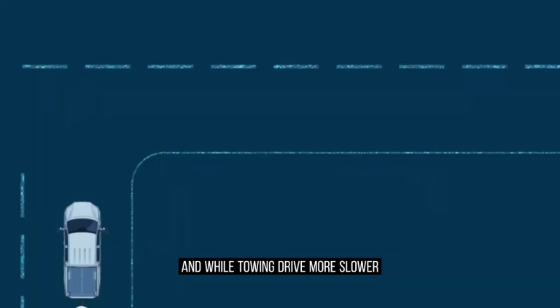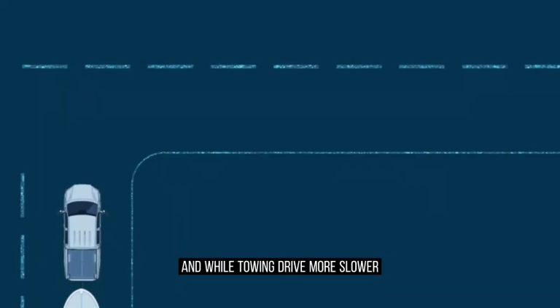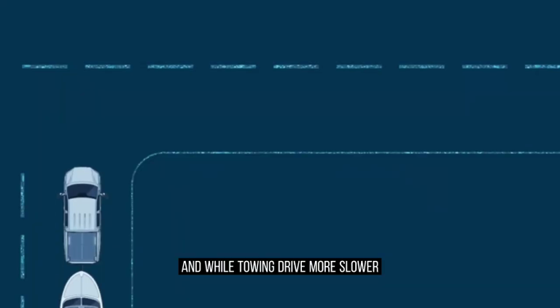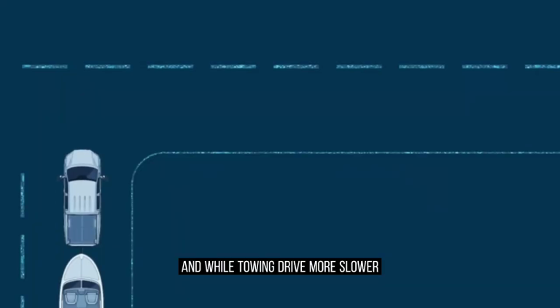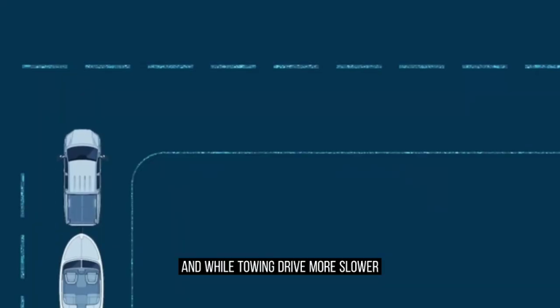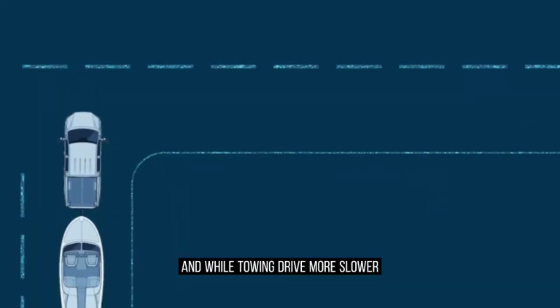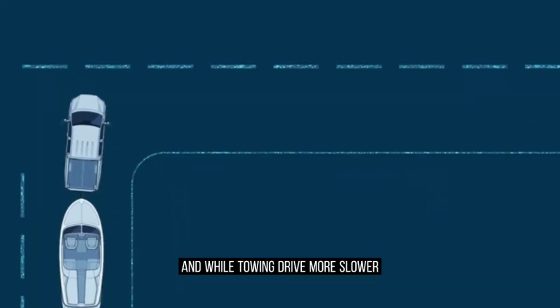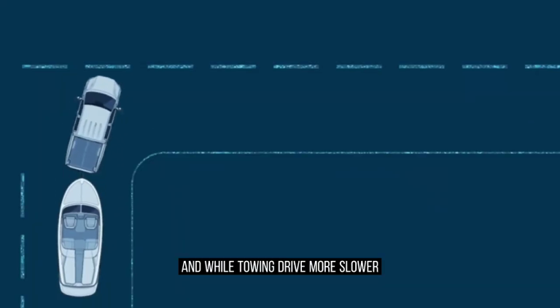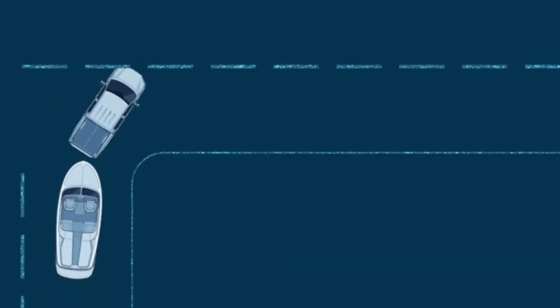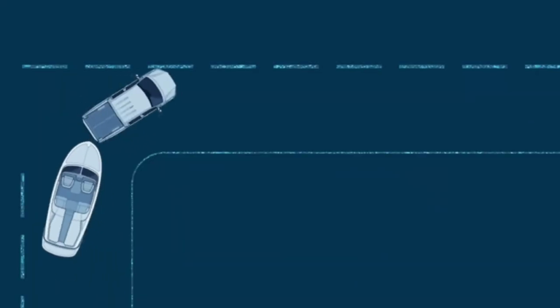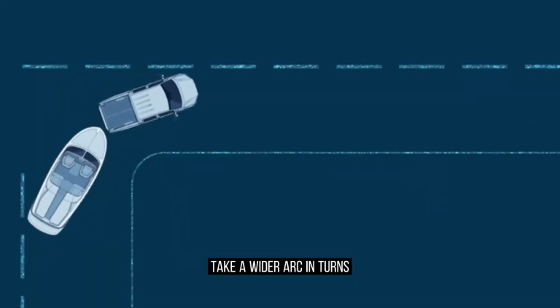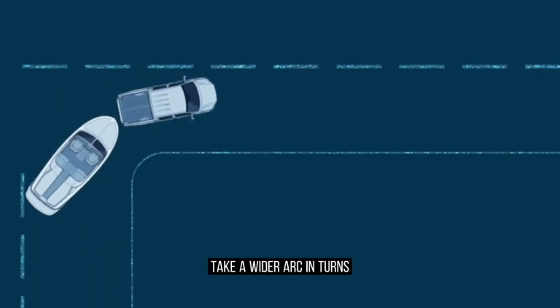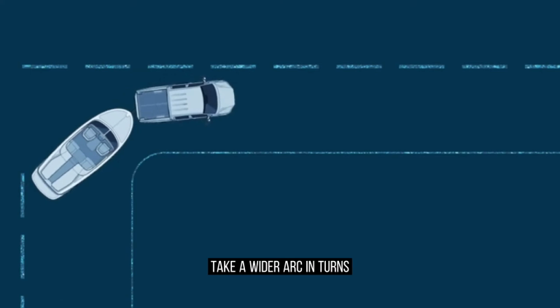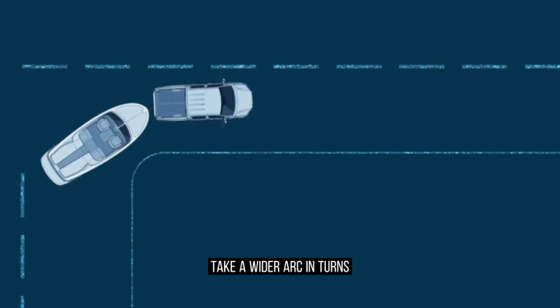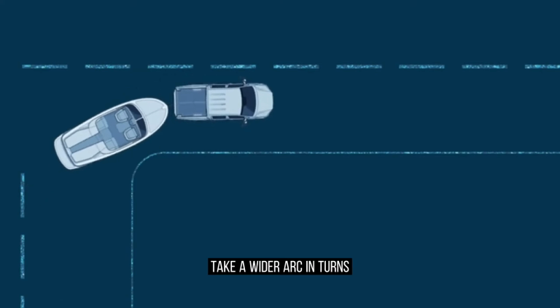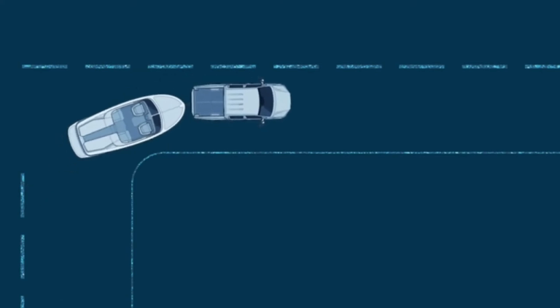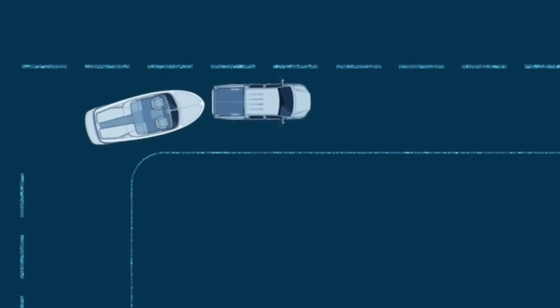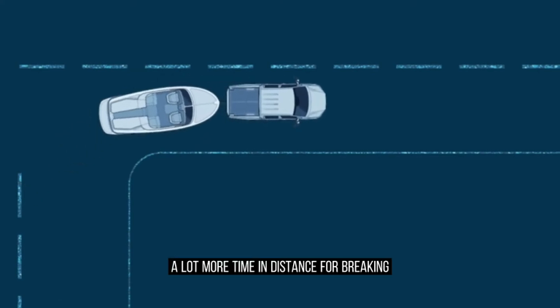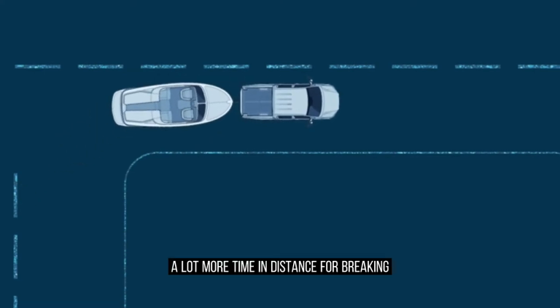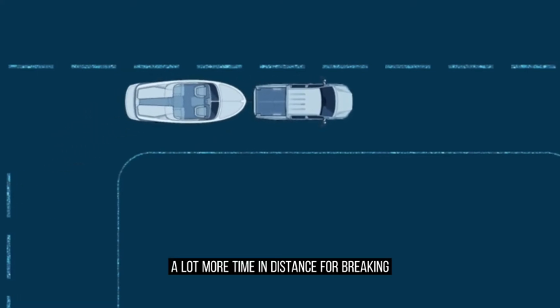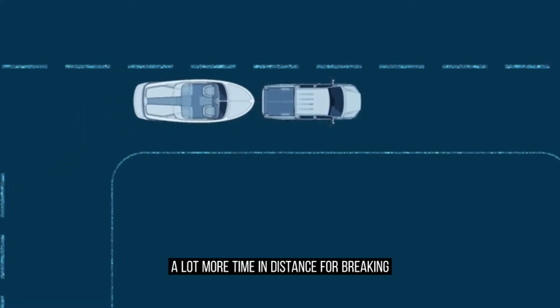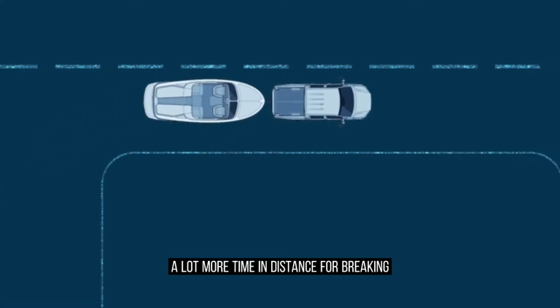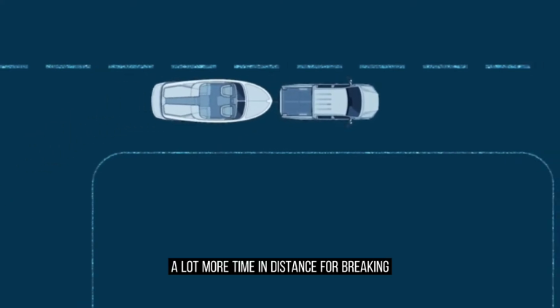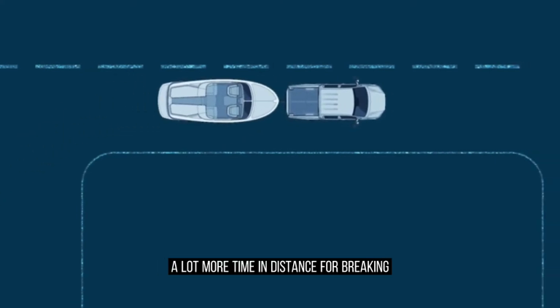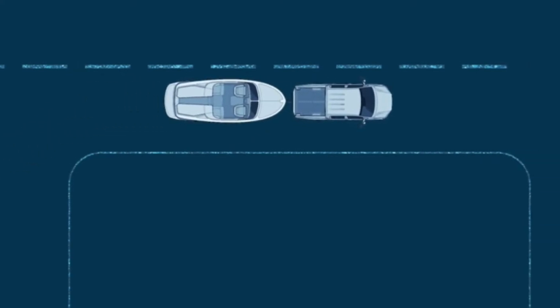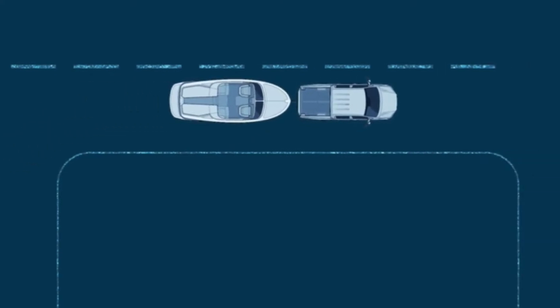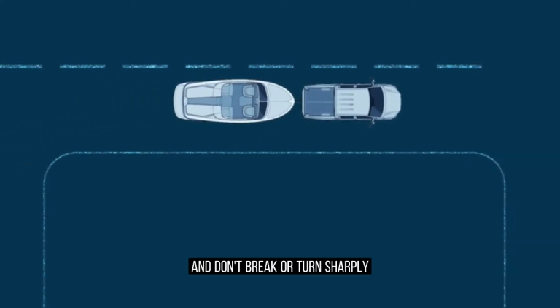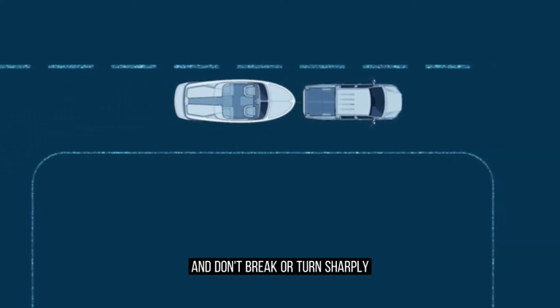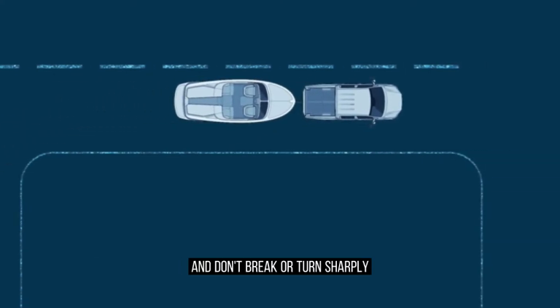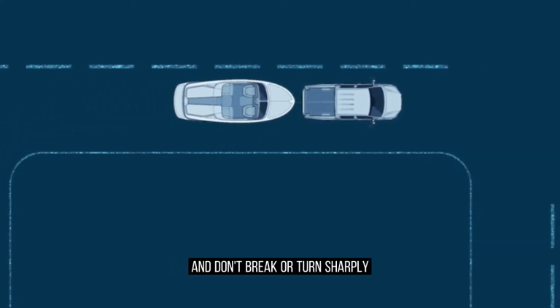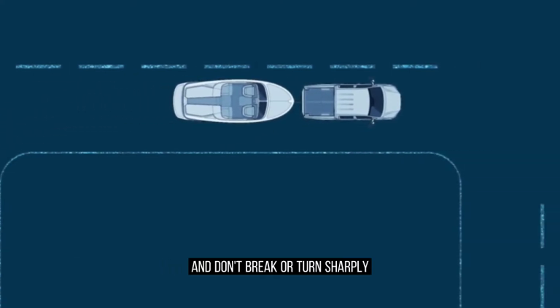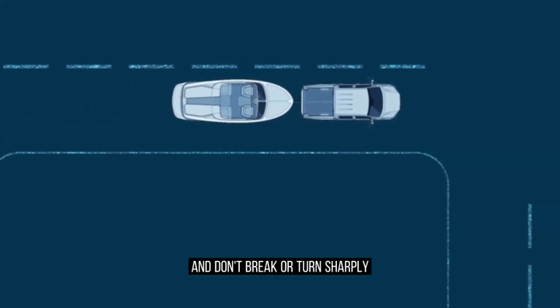And while towing, drive more slowly. Take a wider arc in turns. Allow more time and distance for braking, and don't brake or turn sharply.